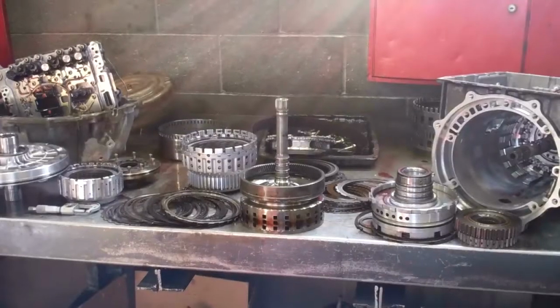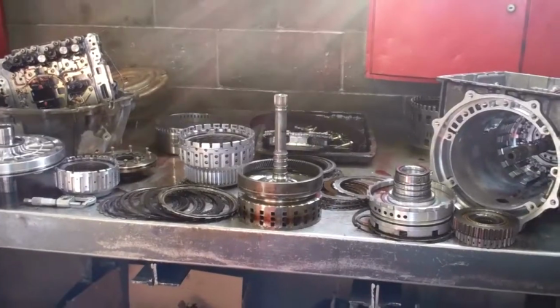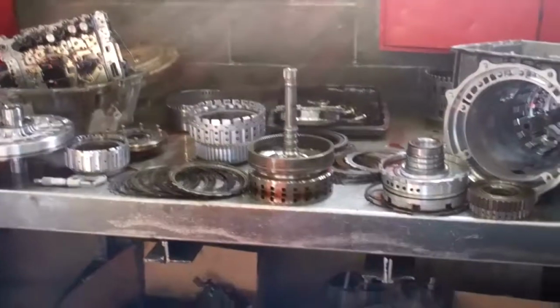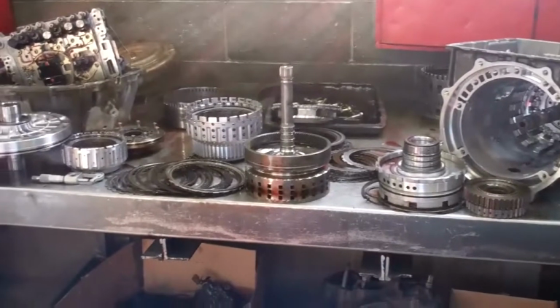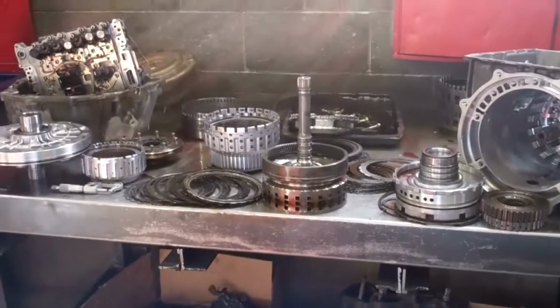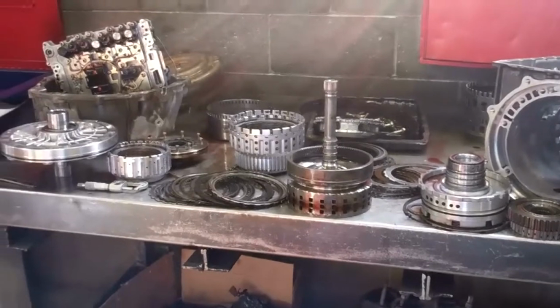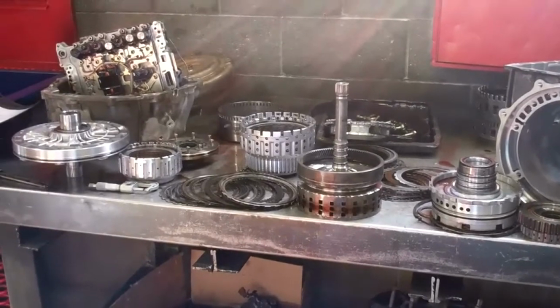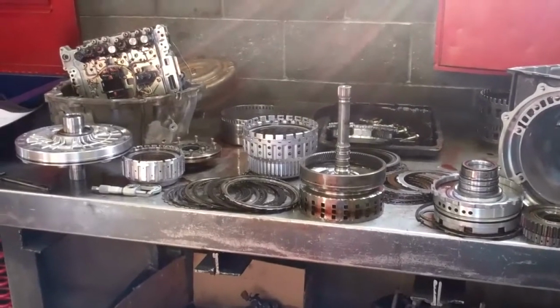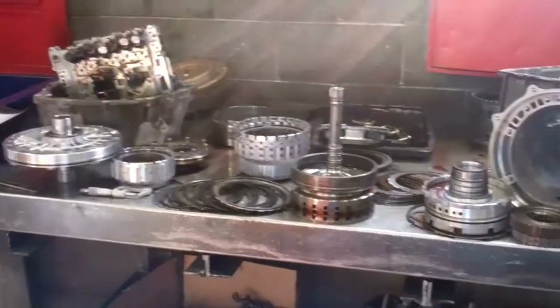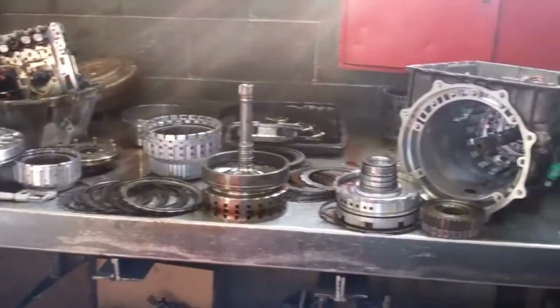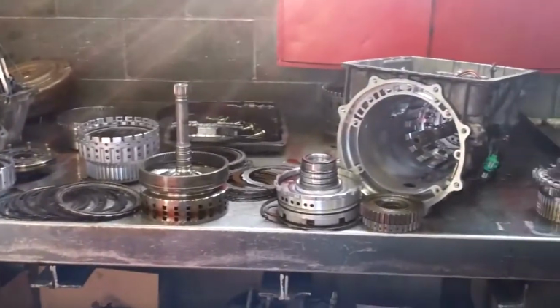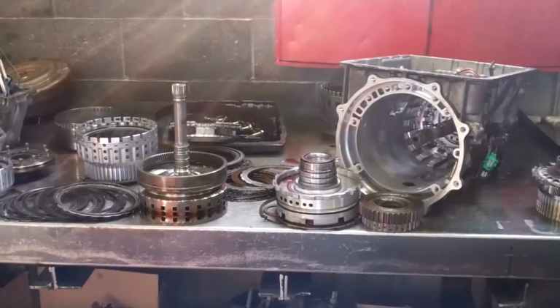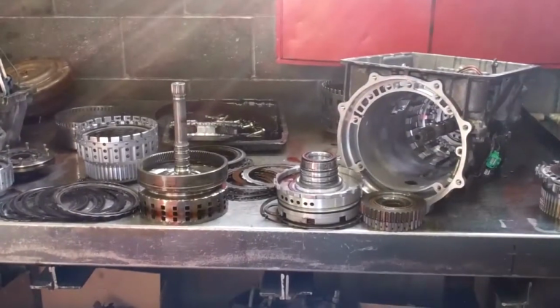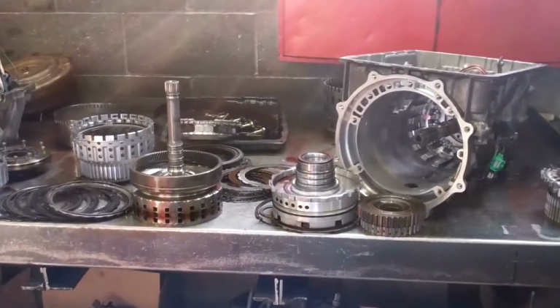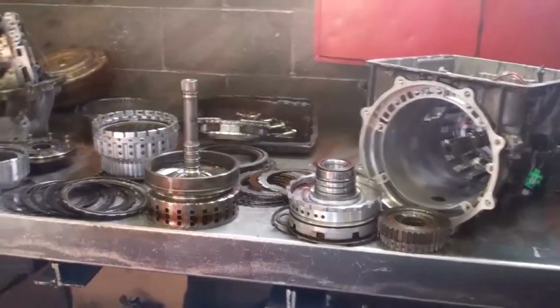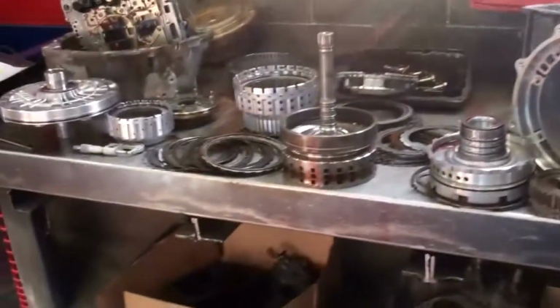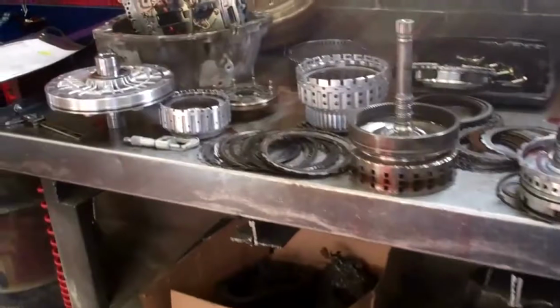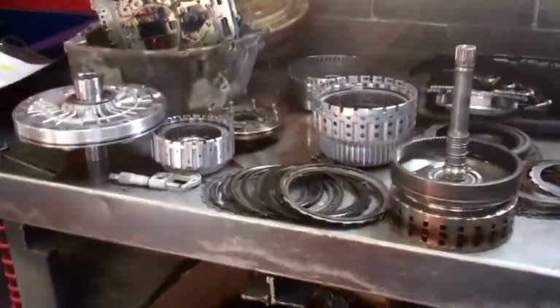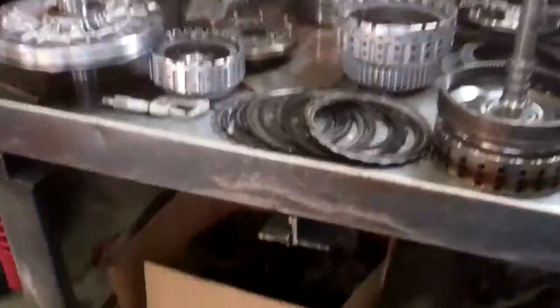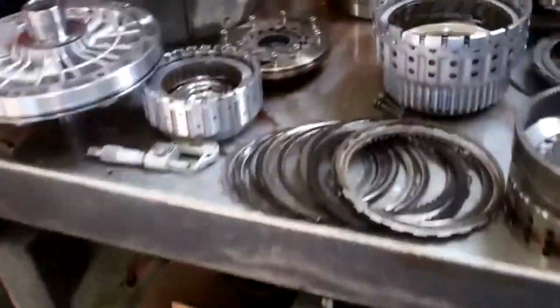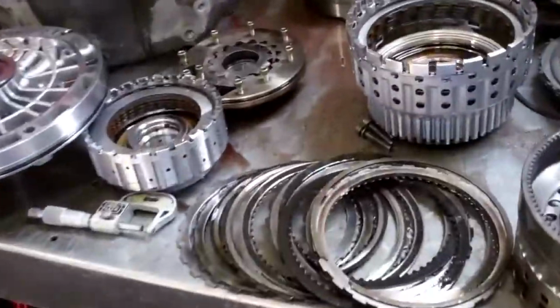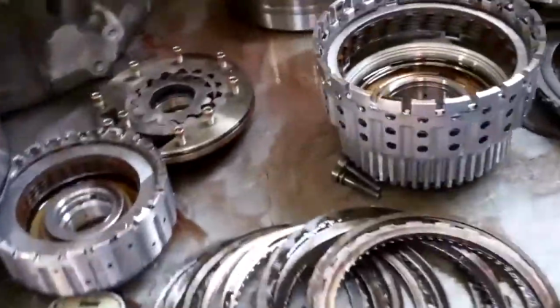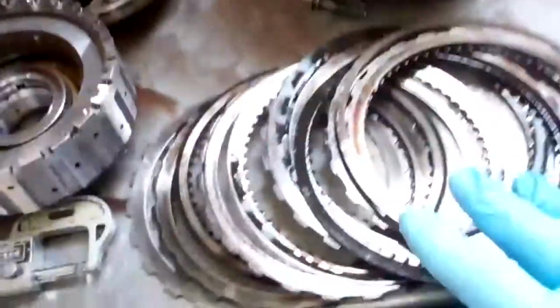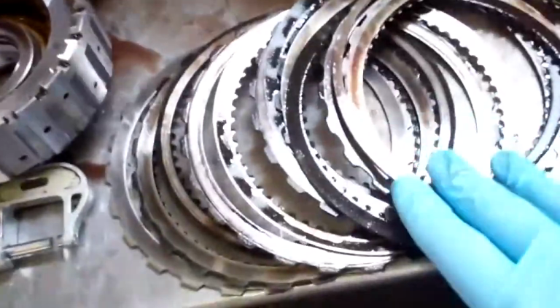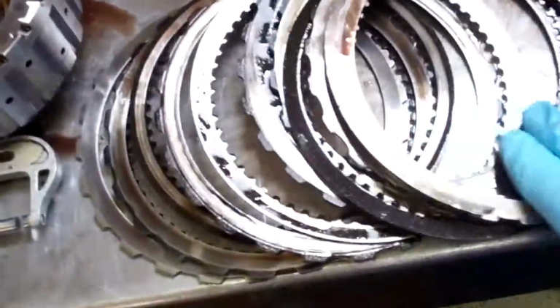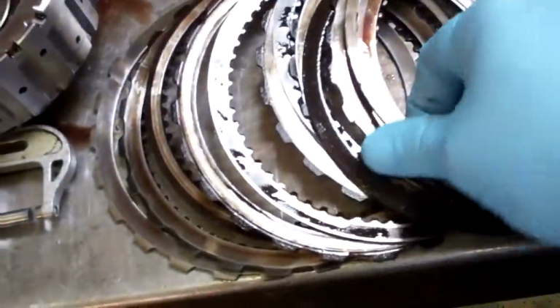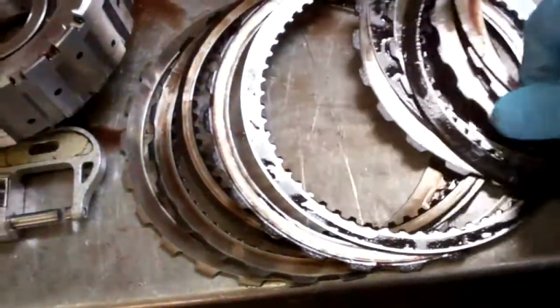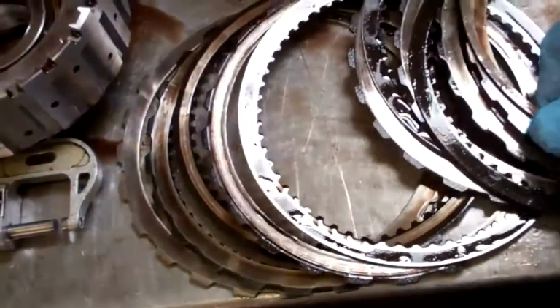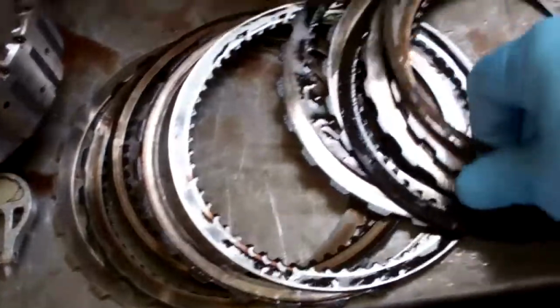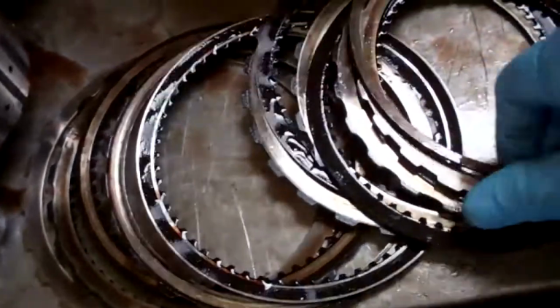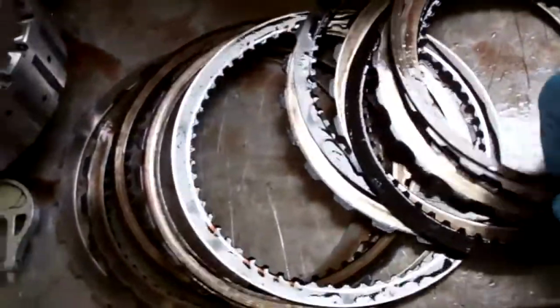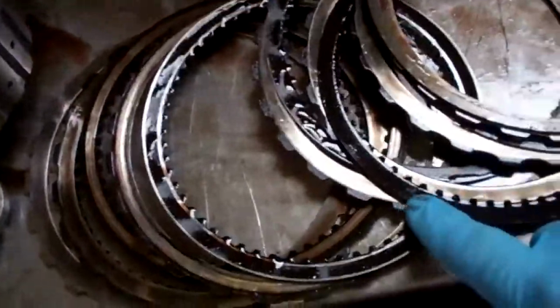All right, Clark, we've got your transmission apart, and we were certainly able to find what caused the failure. If you look here at your input clutches, you can see how black they are — that's what we refer to as burnt.